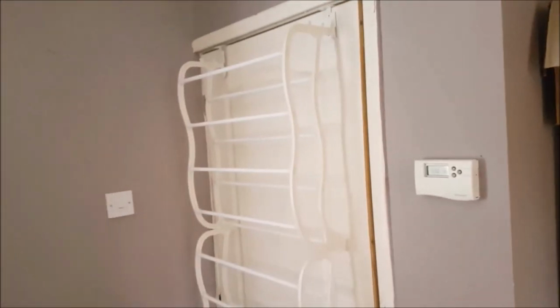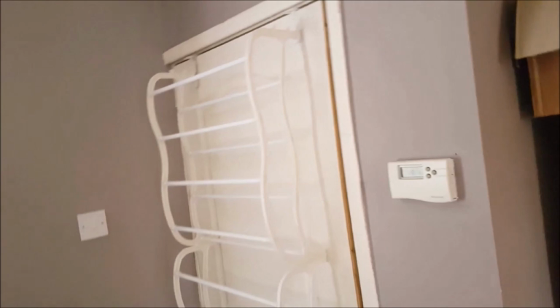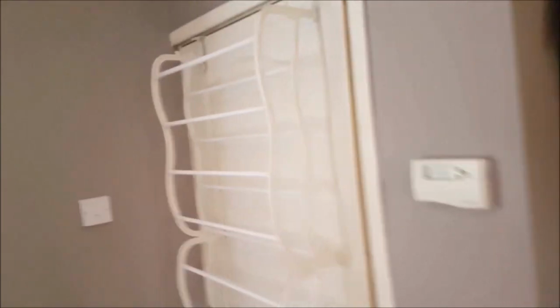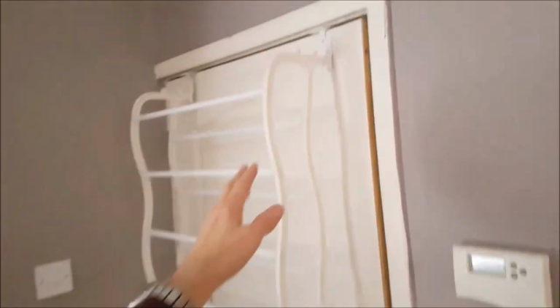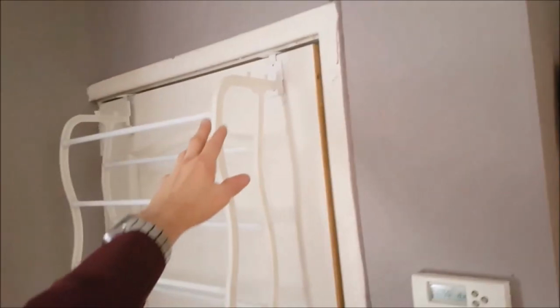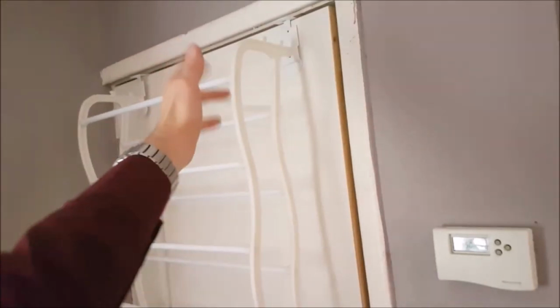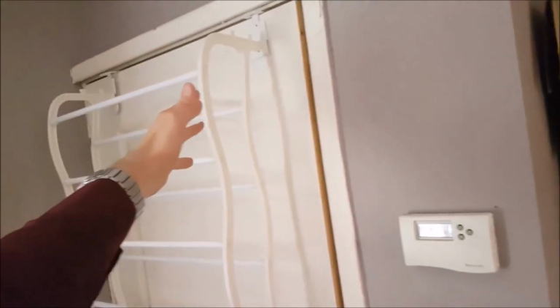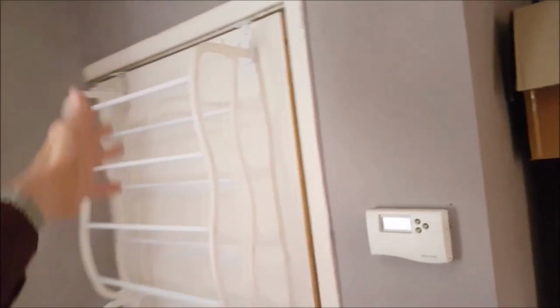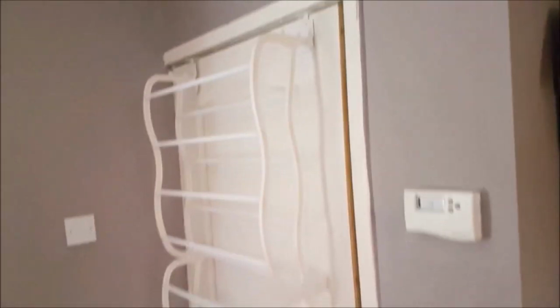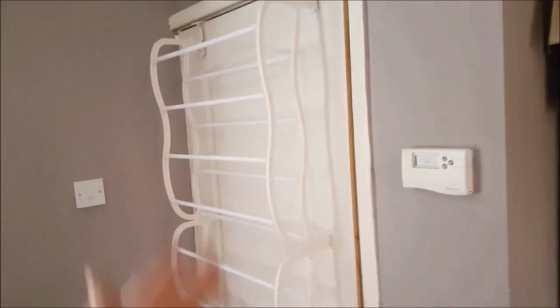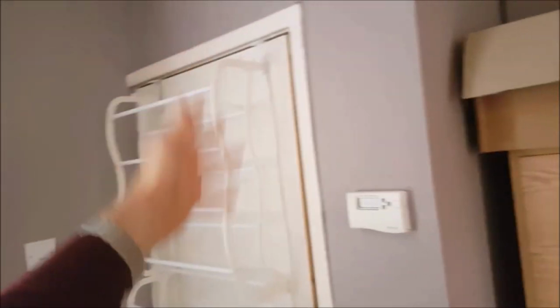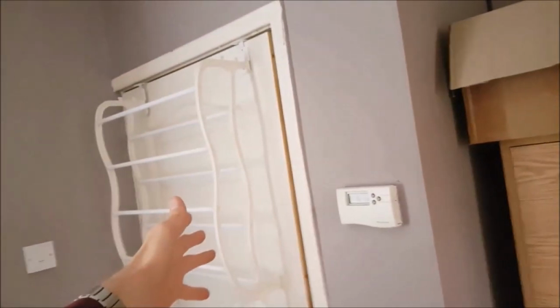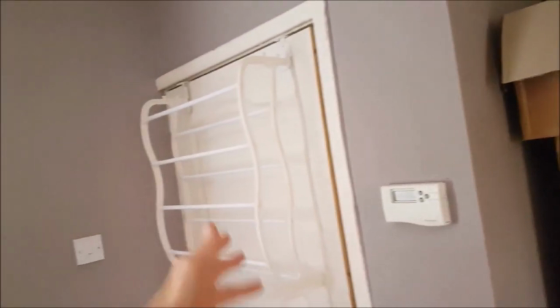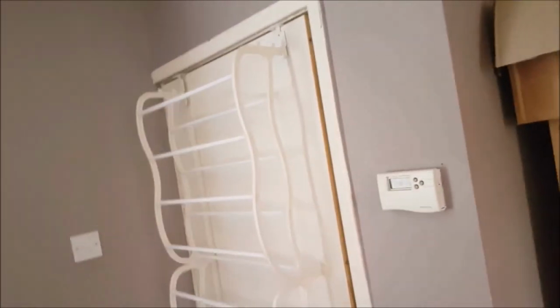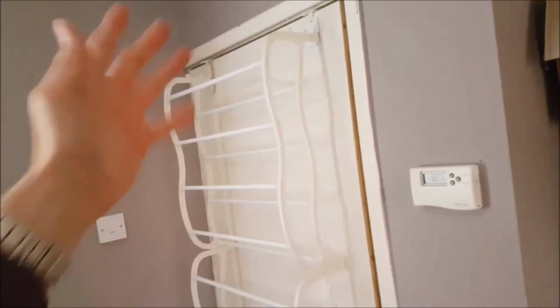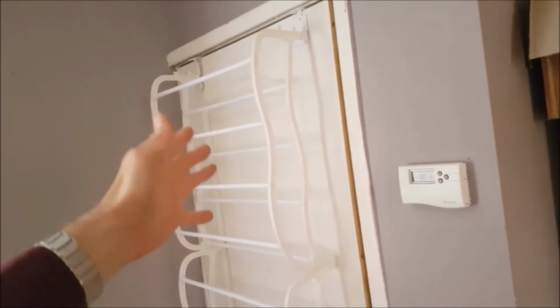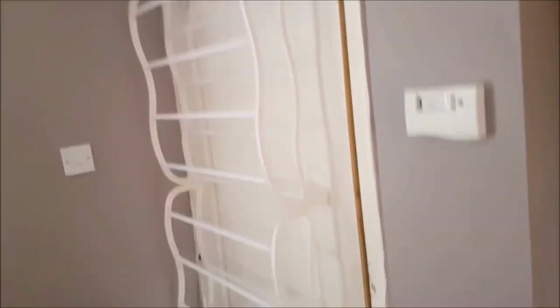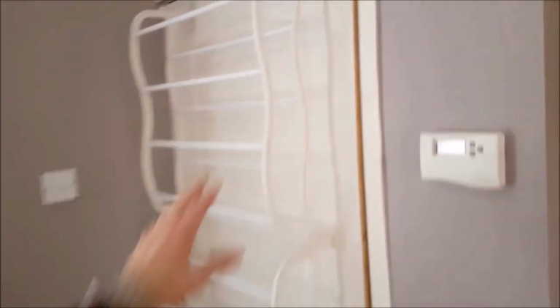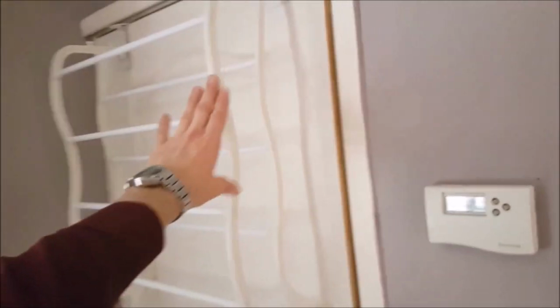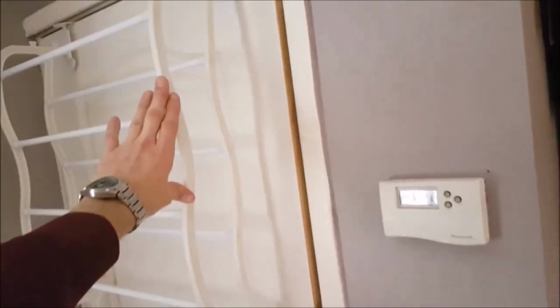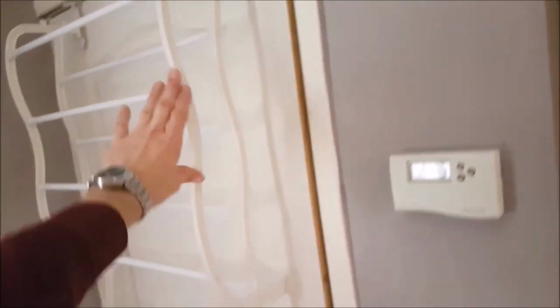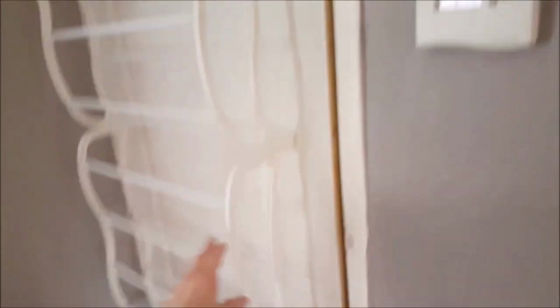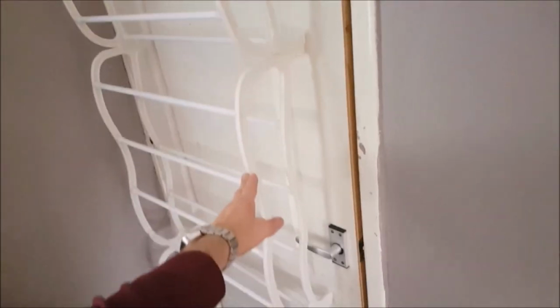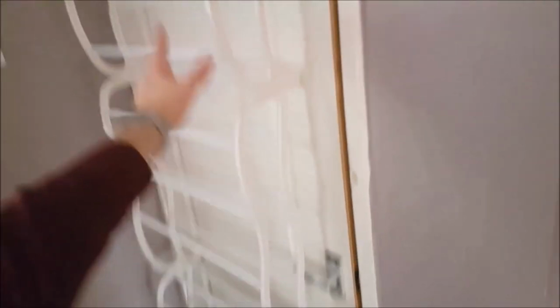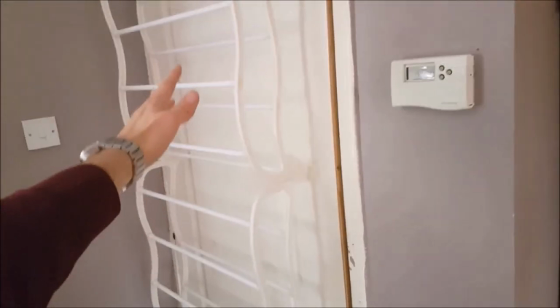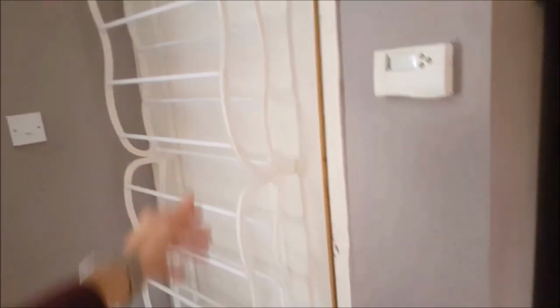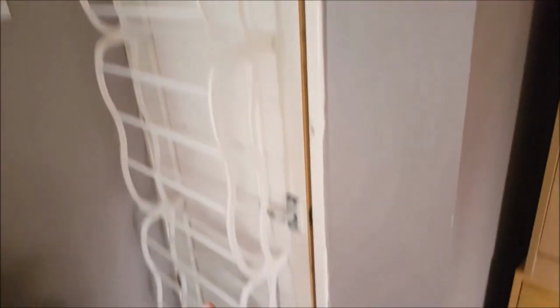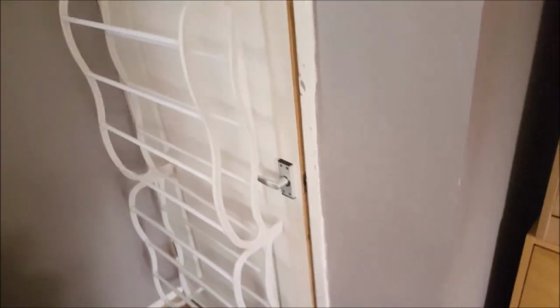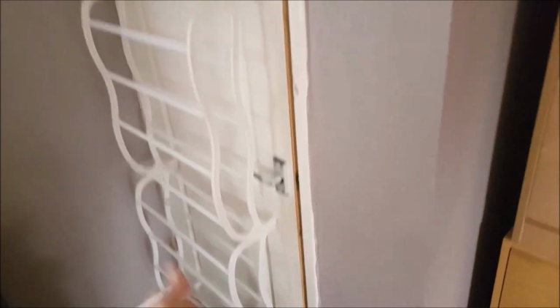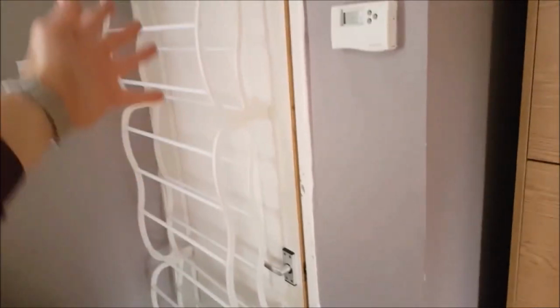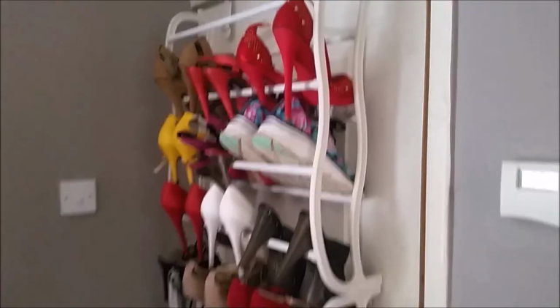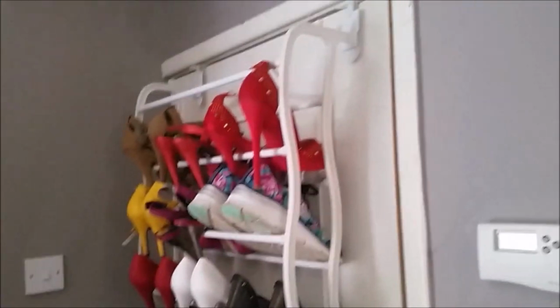You can change the racks for the size of the door — whether you want it for a small bedroom door or bathroom door, you can change it to one rack, two racks, or three racks.